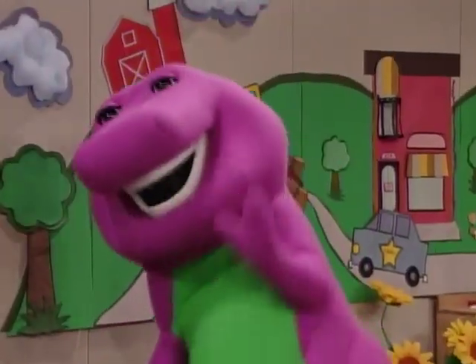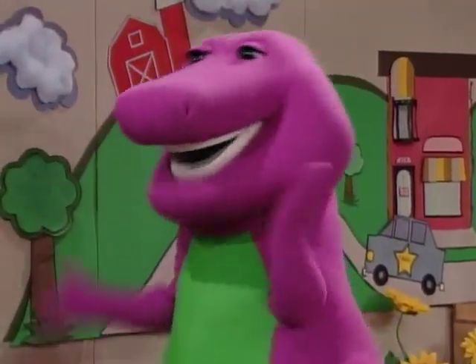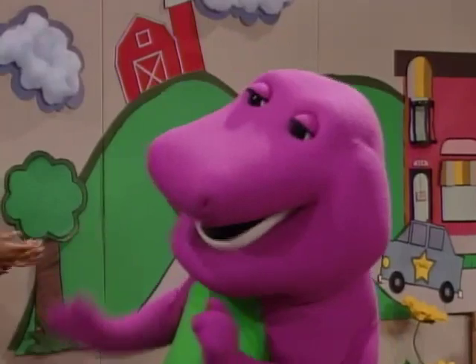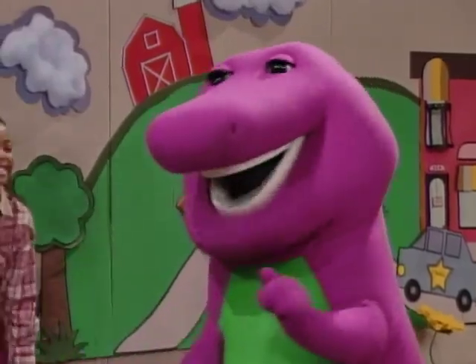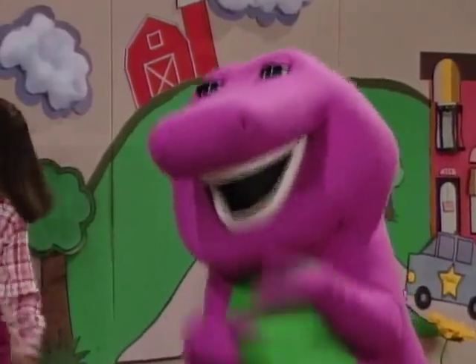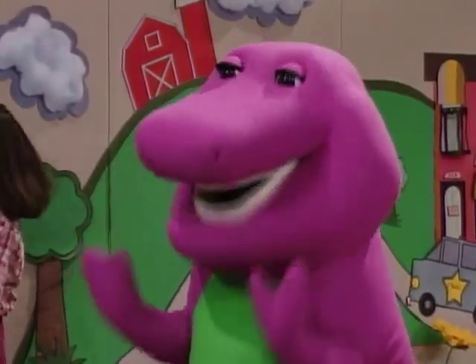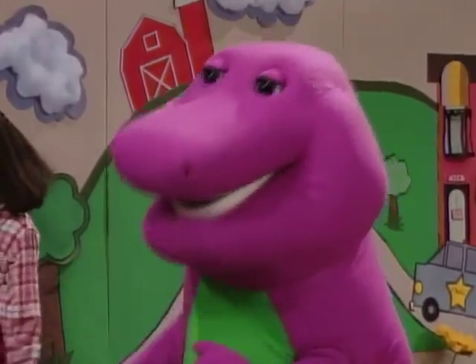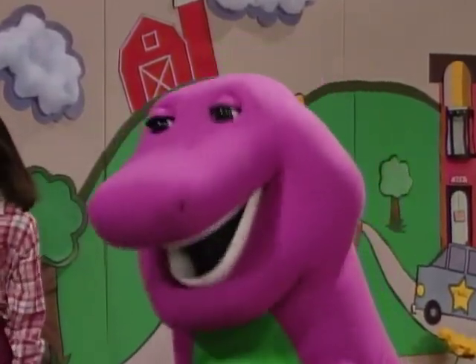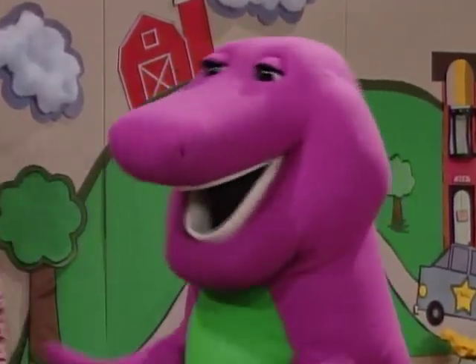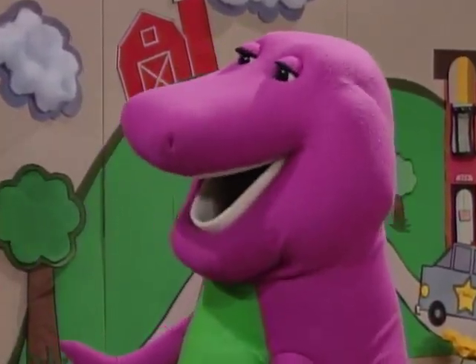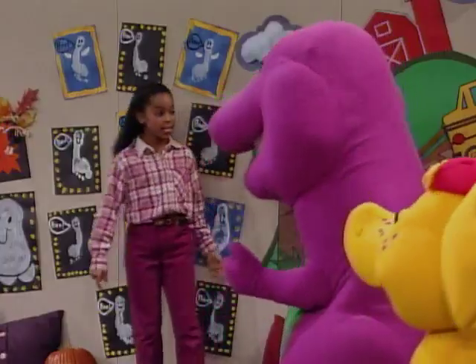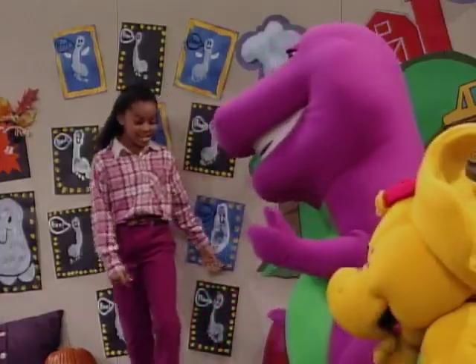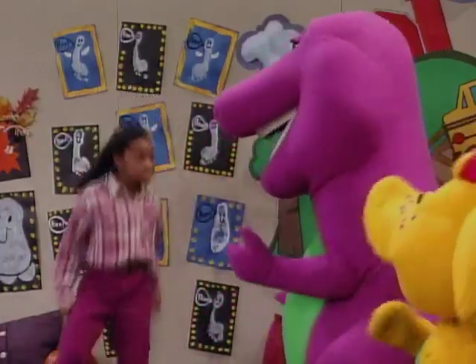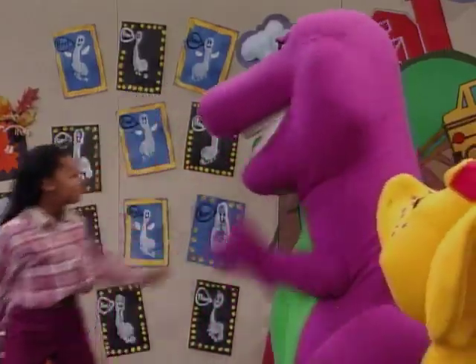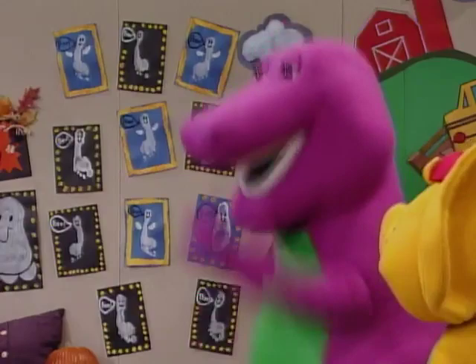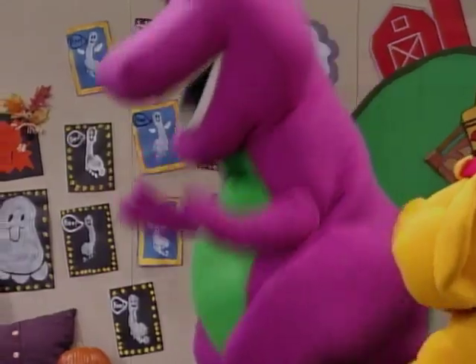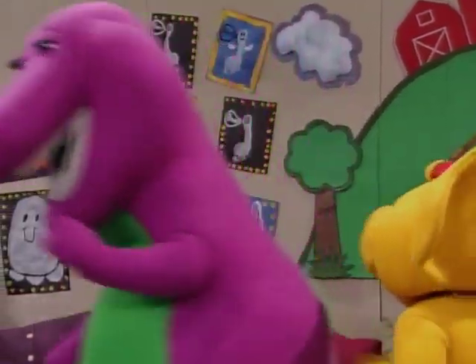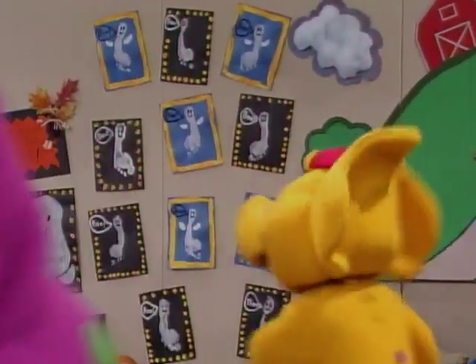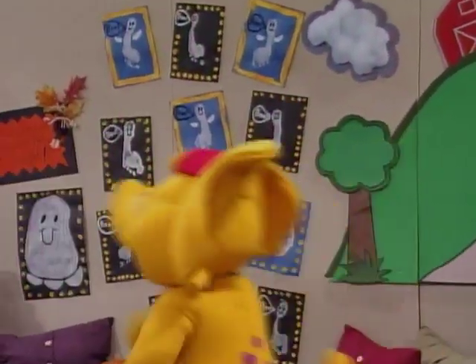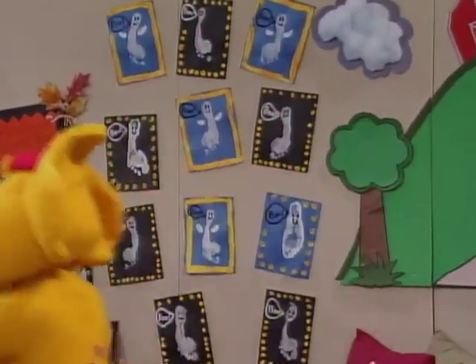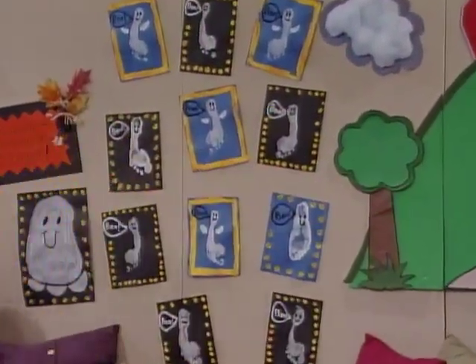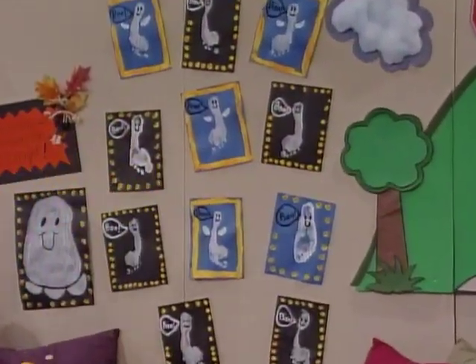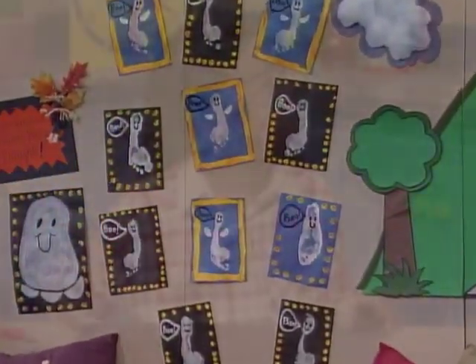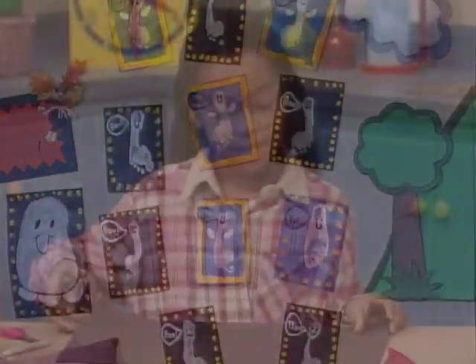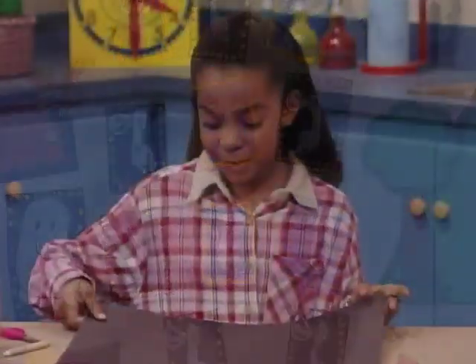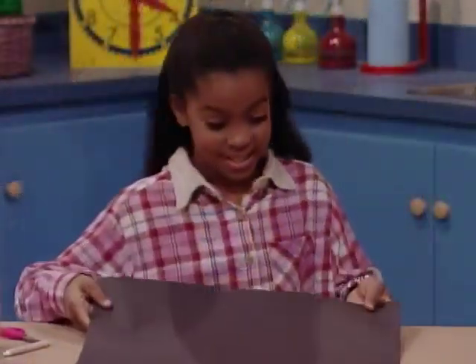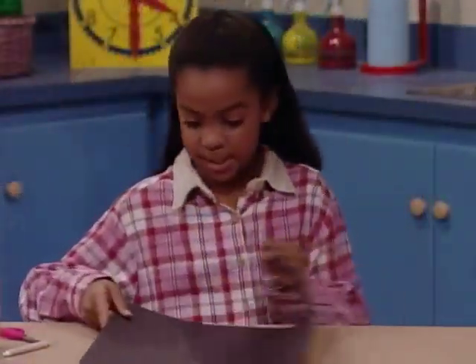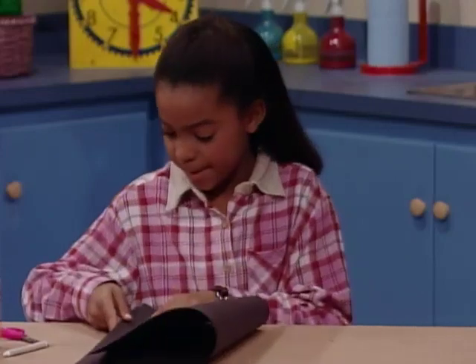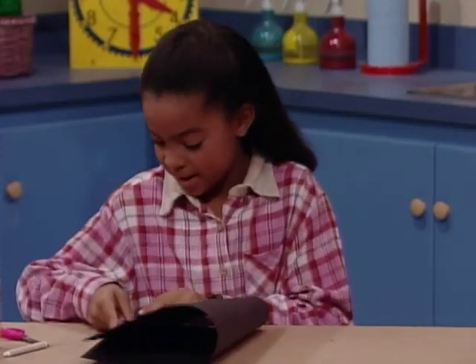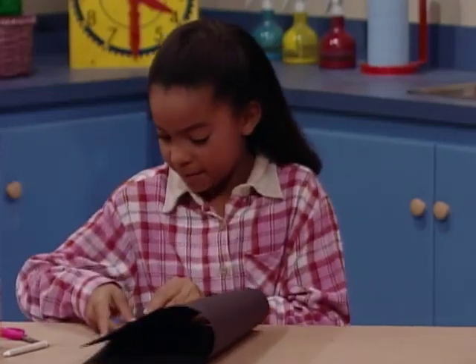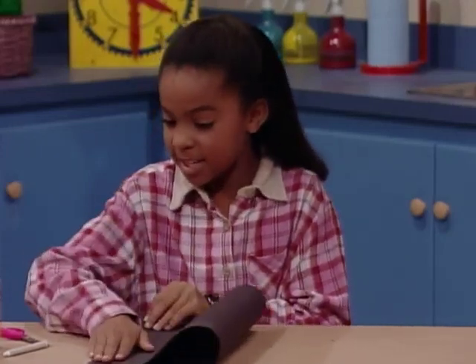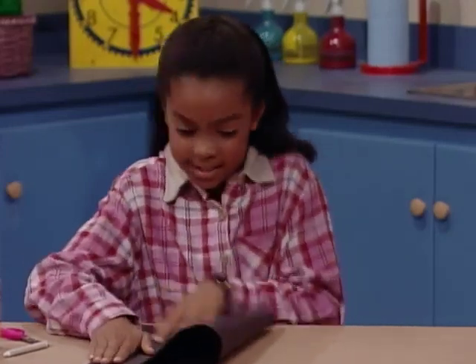Oh, these paper spiders are so cute! How did you make them? They're easy, I'll show you. Oh, okay. First, I take a piece of paper and fold it like this.